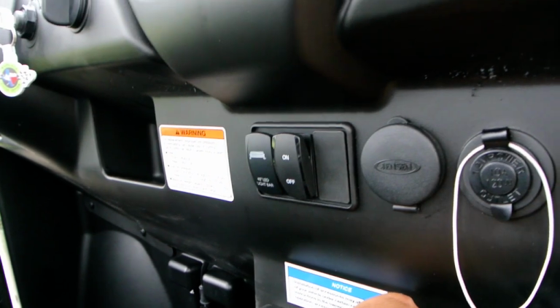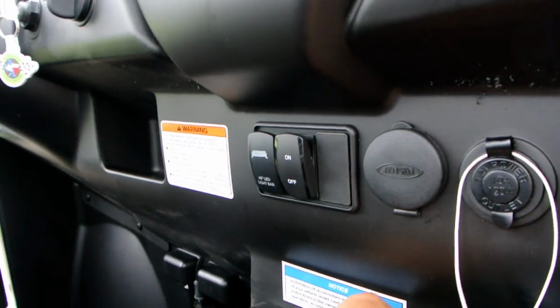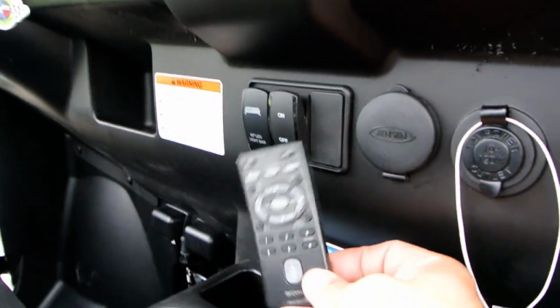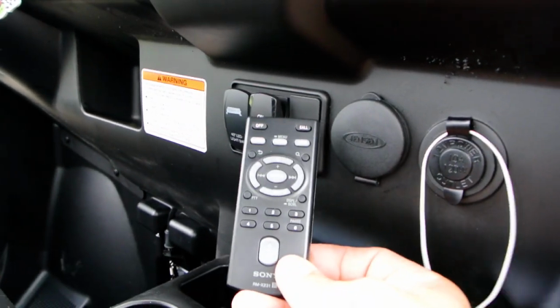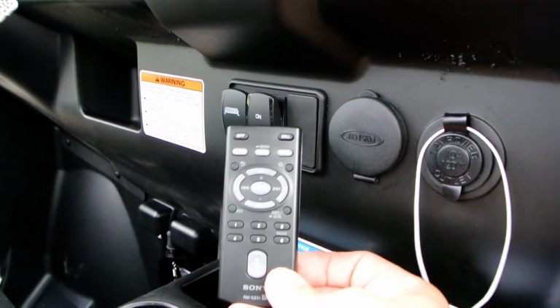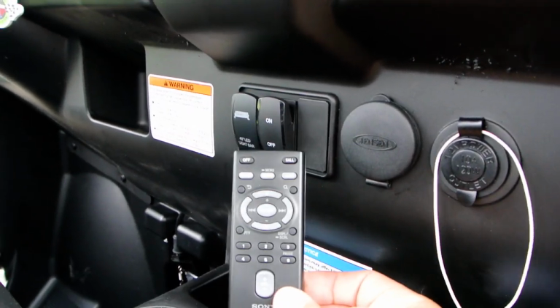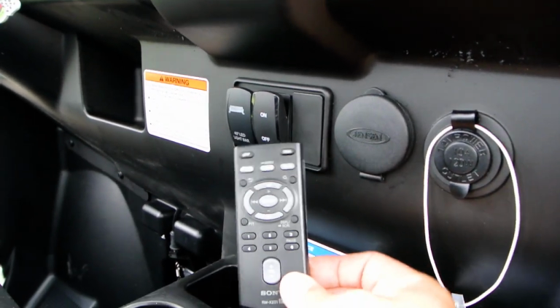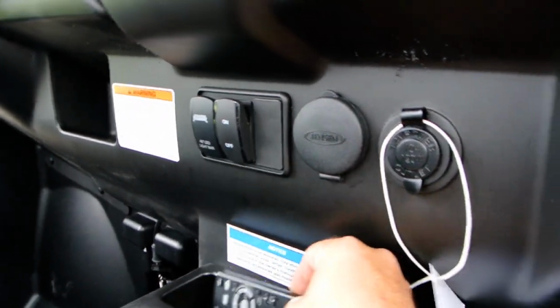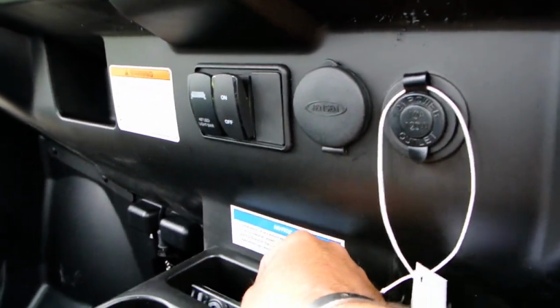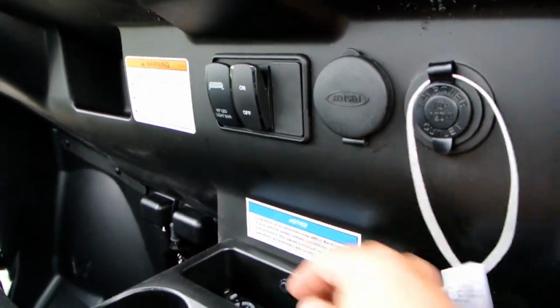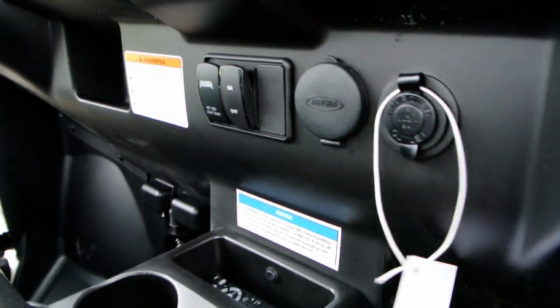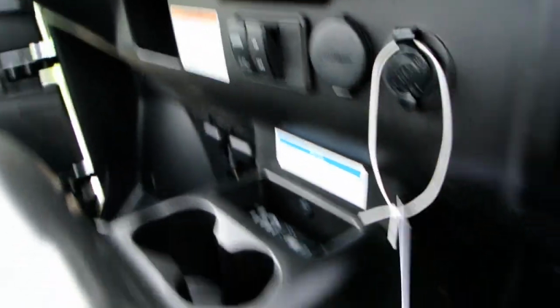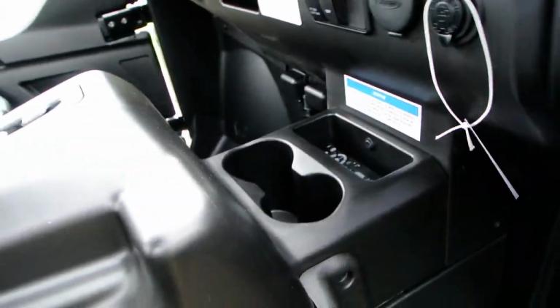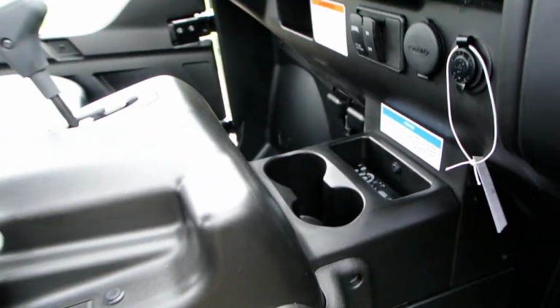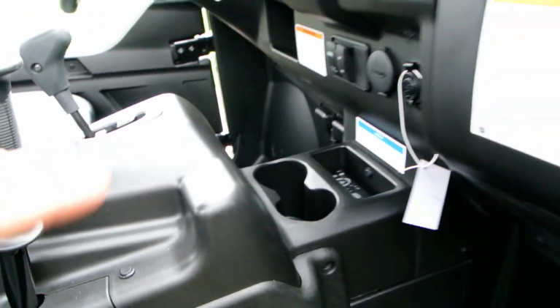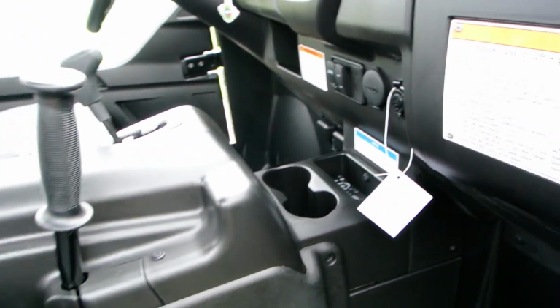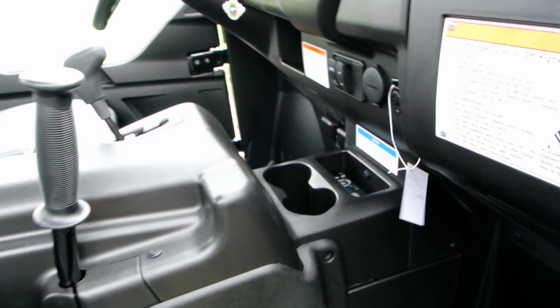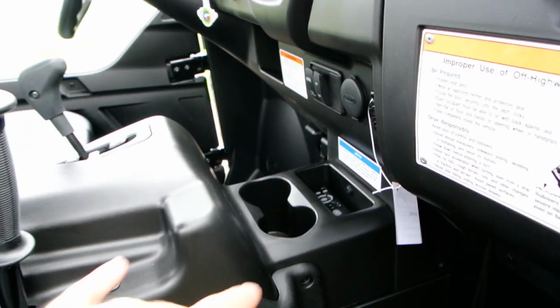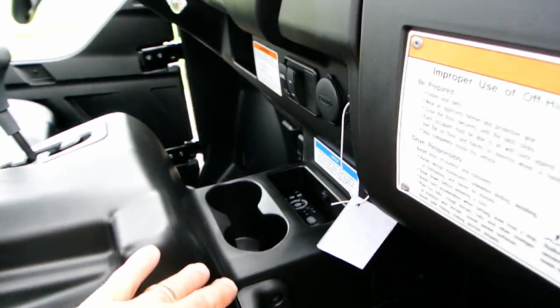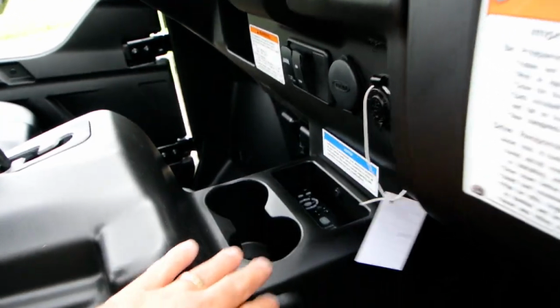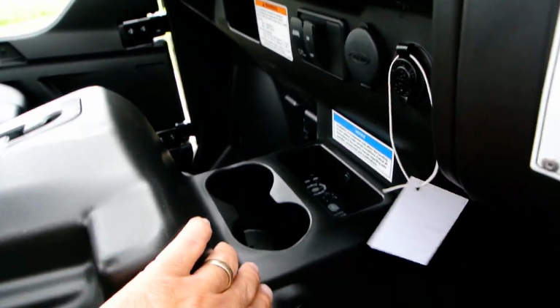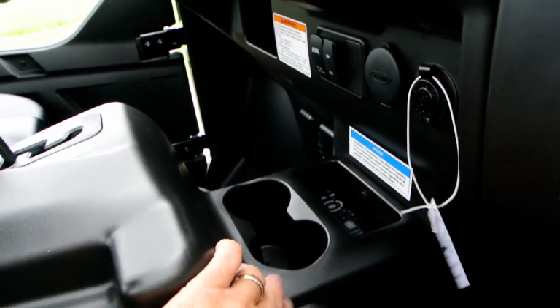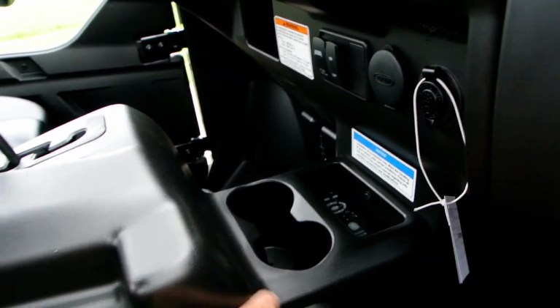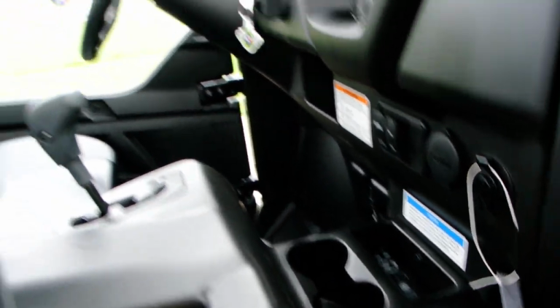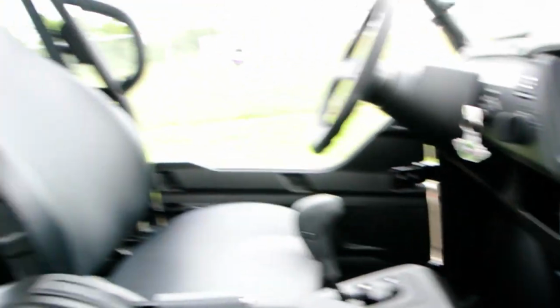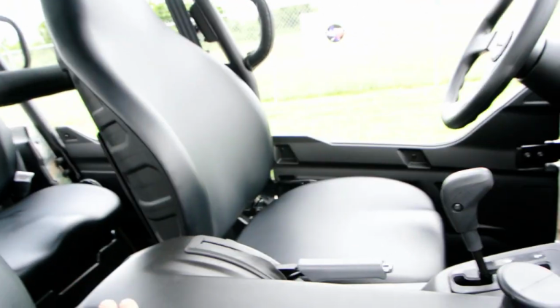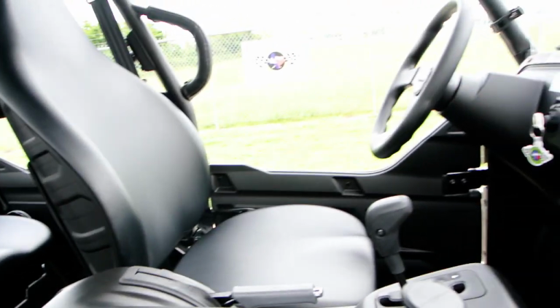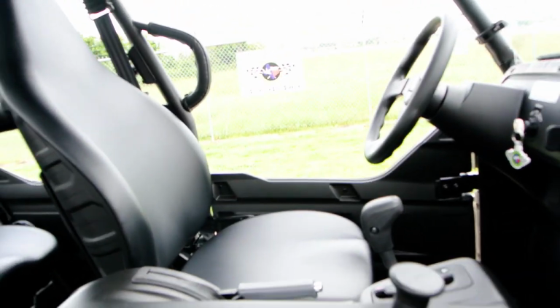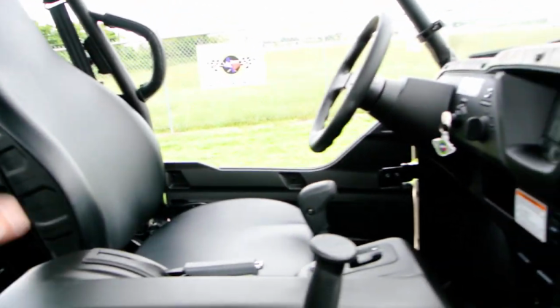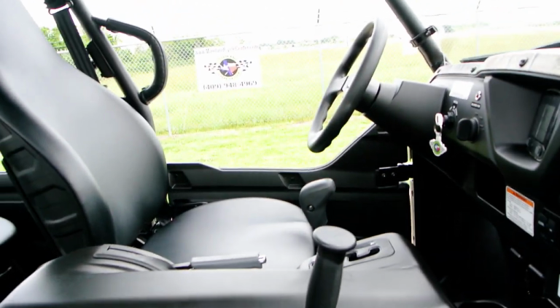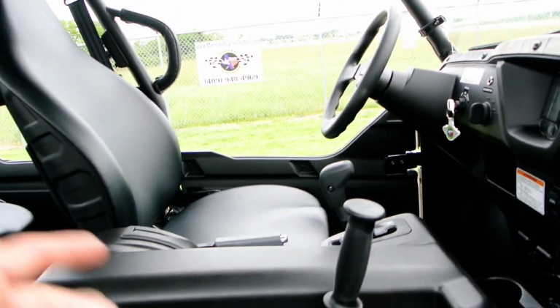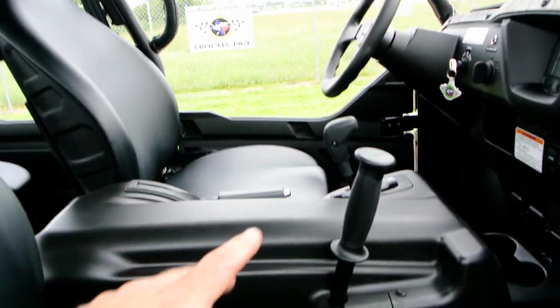Of course you have a 12-volt power outlet there if you're charging phones and all that stuff. The Sony radio we installed has a remote. The Terex 4 does have four drink holders — two in the front, two in the back — and power outlets in the back as well.